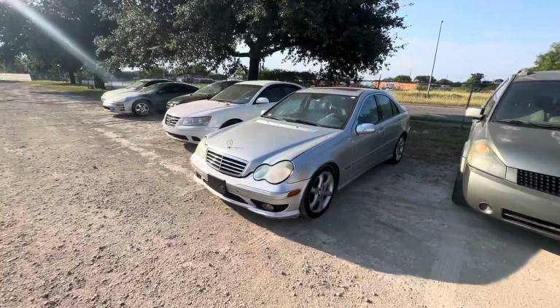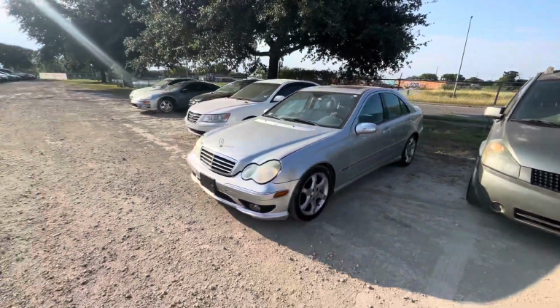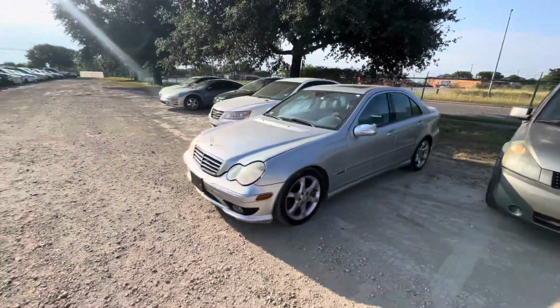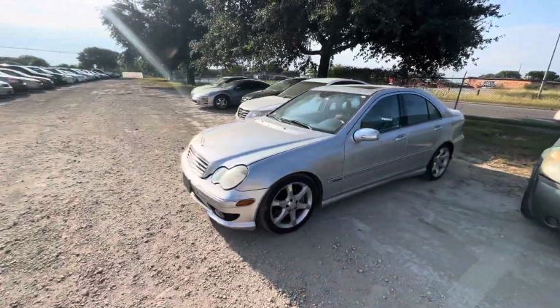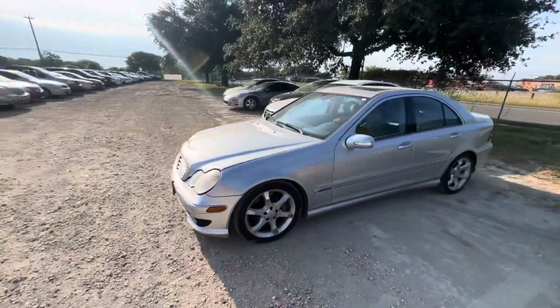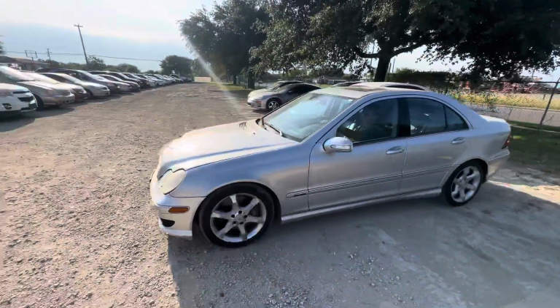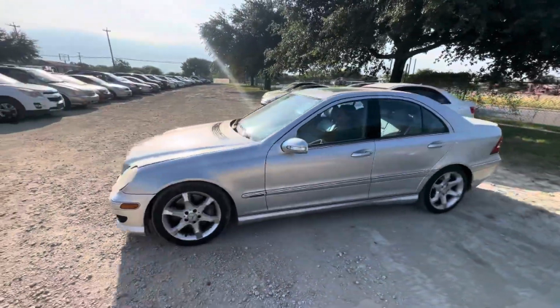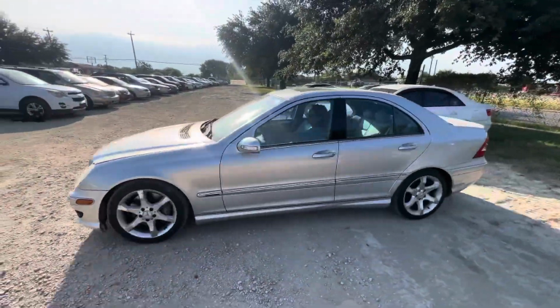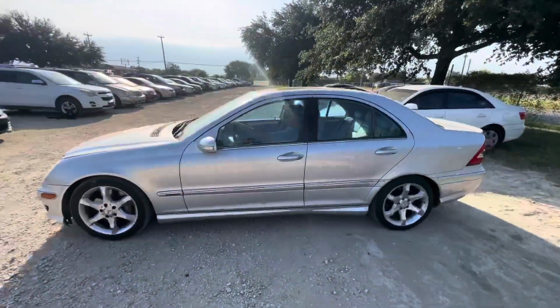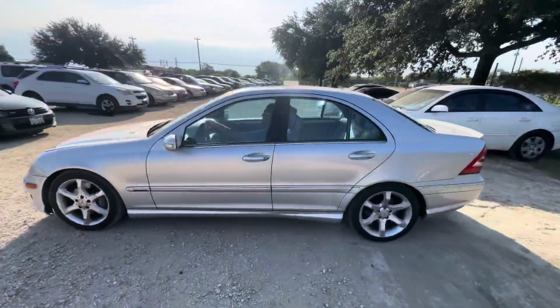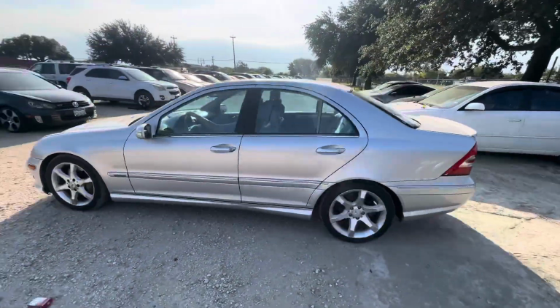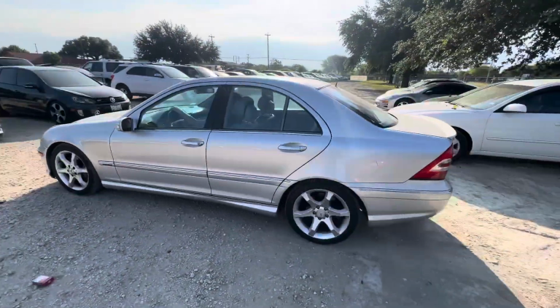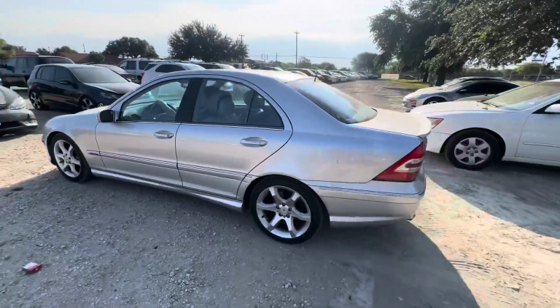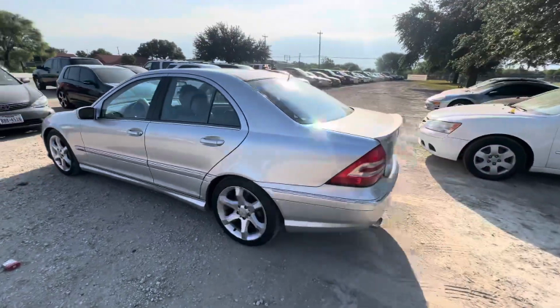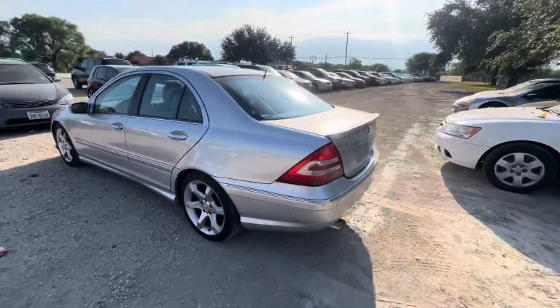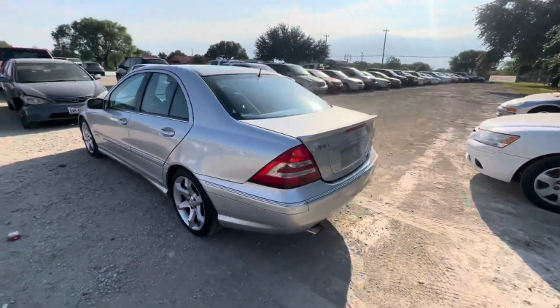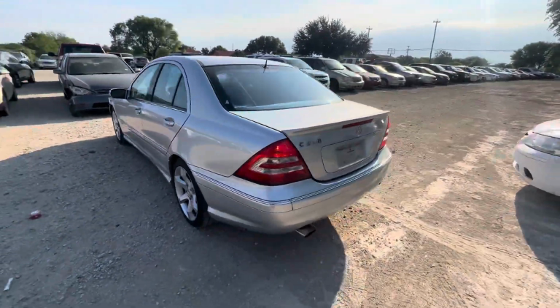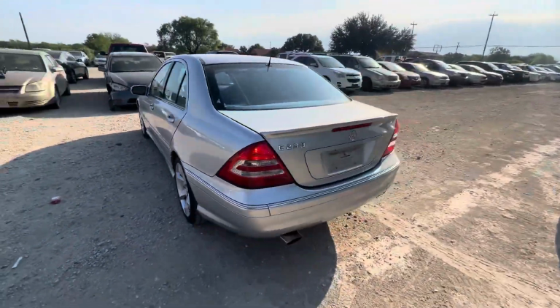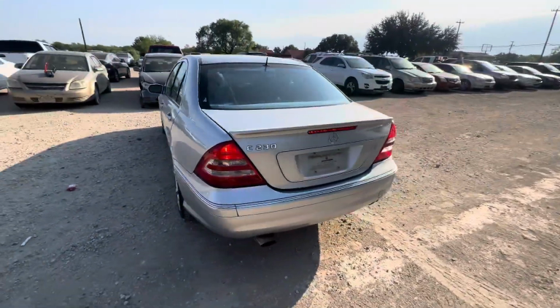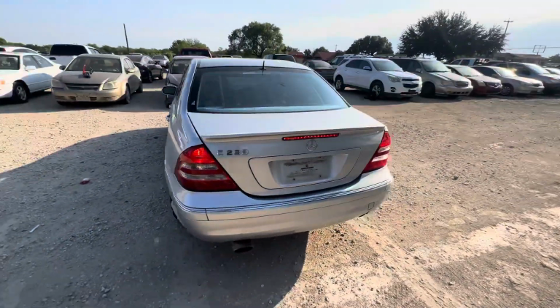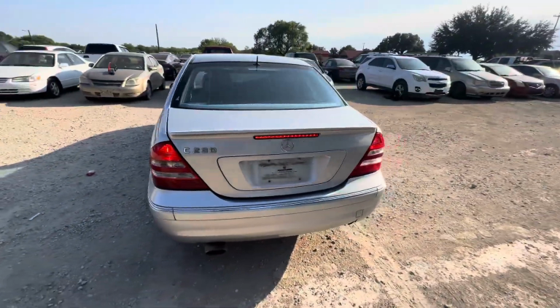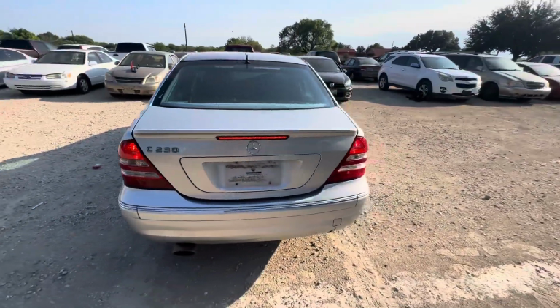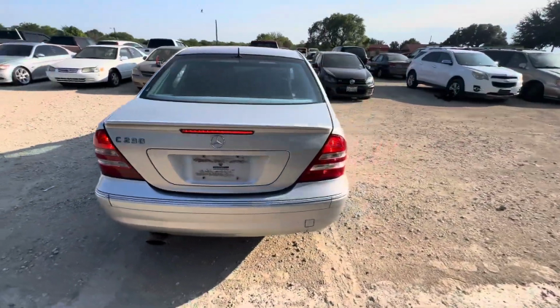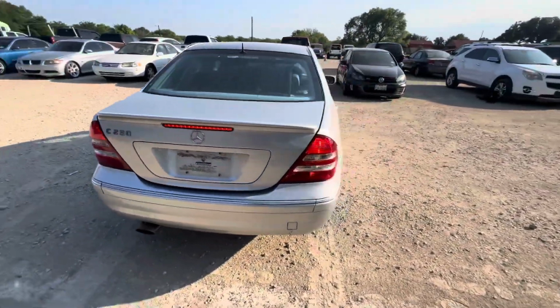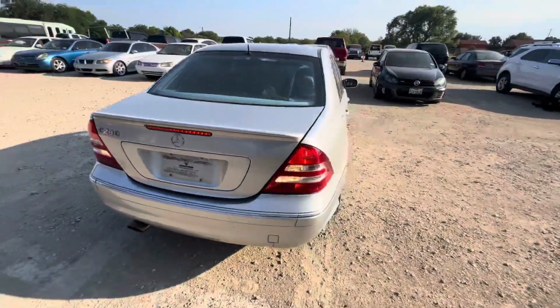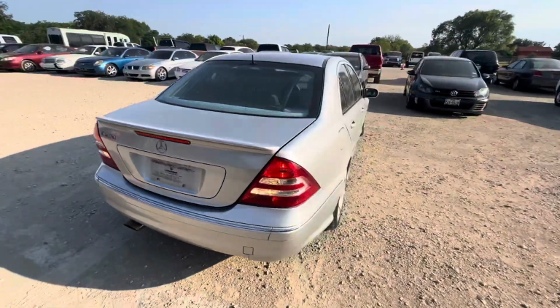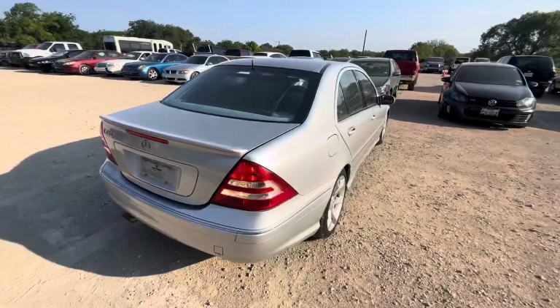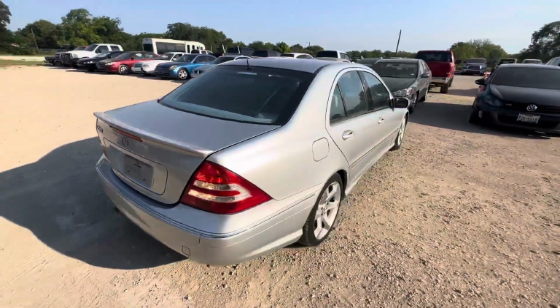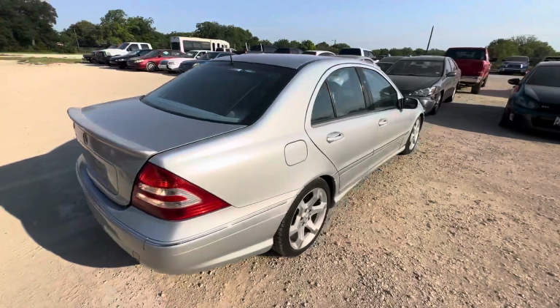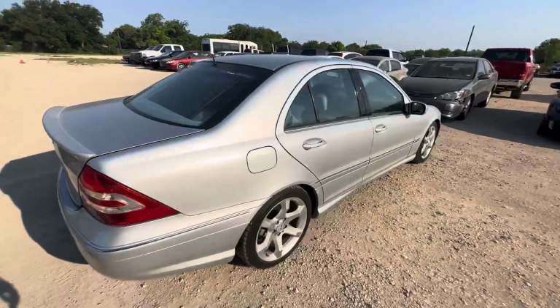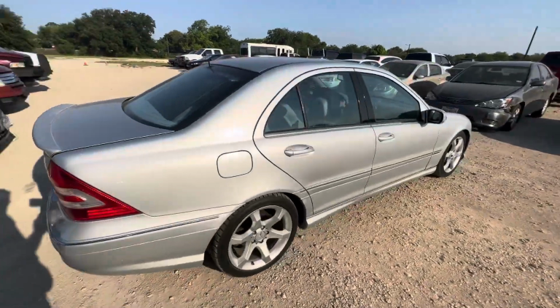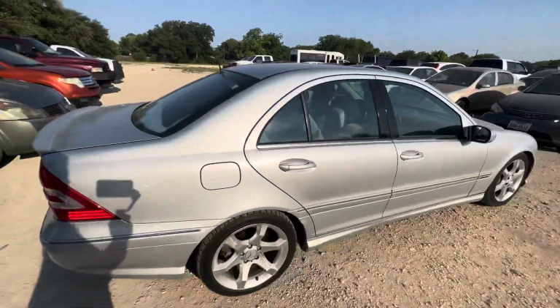Hey everybody, Tim here at Alan Walk Showers. We have a 2006 Mercedes C230. This is your sport trim, automatic, six cylinder.